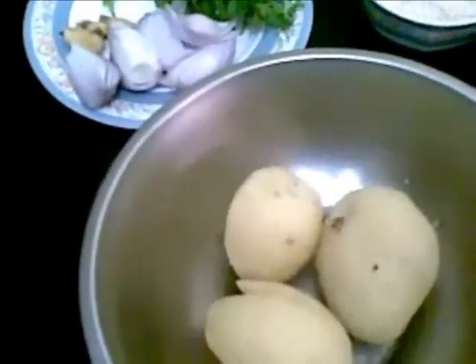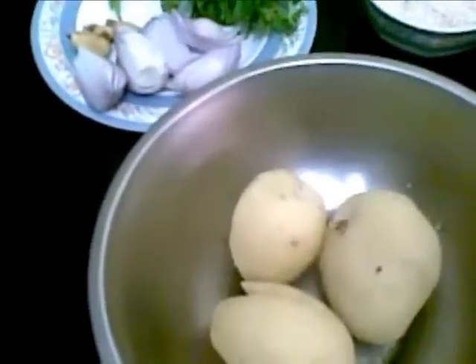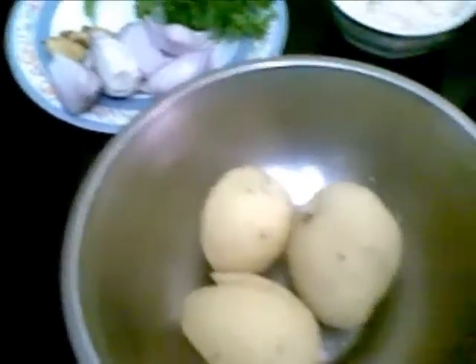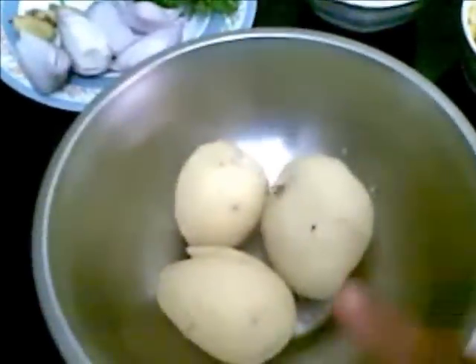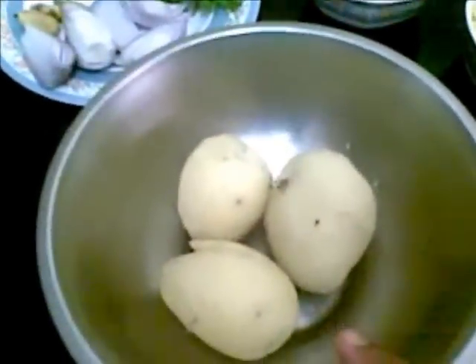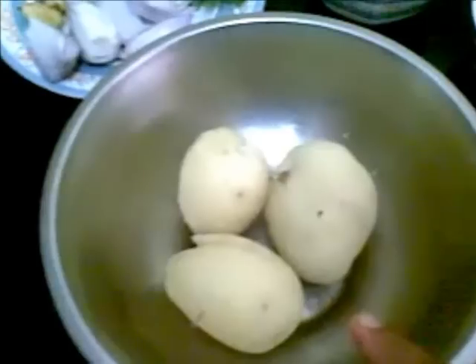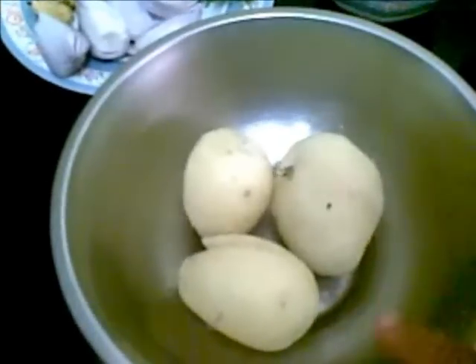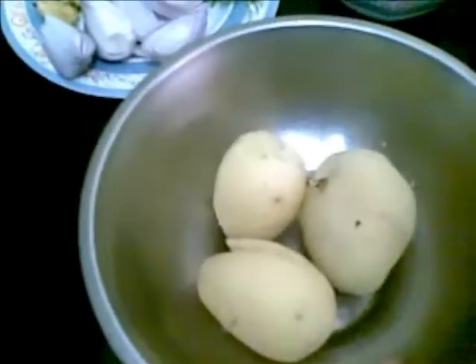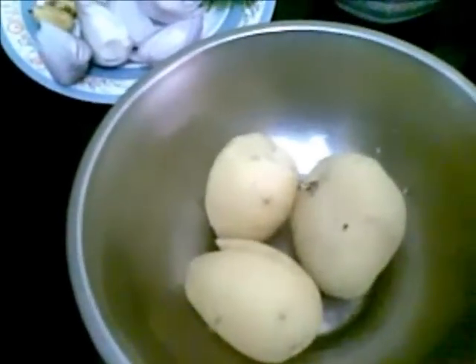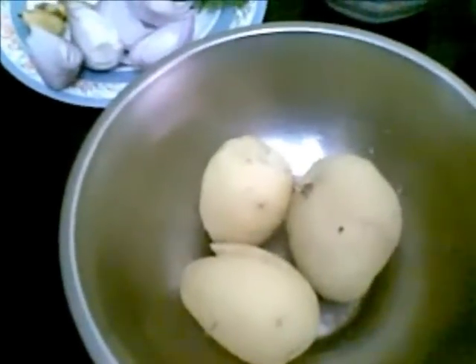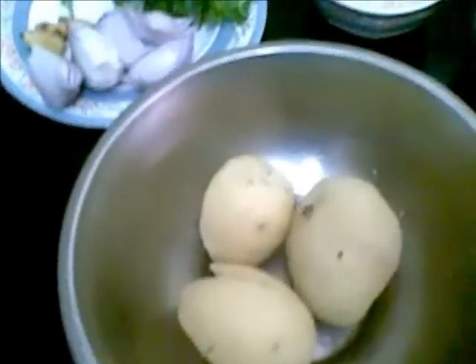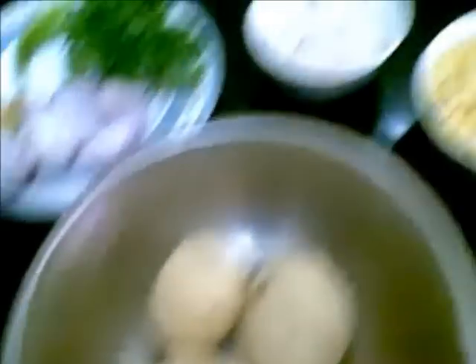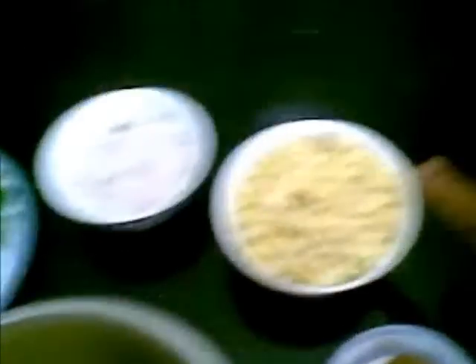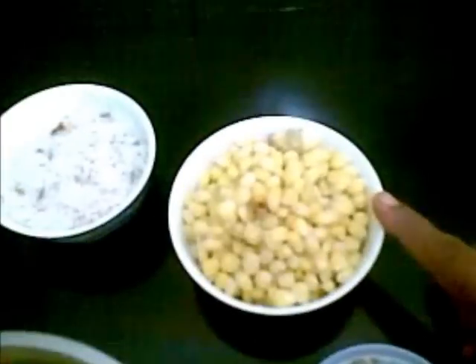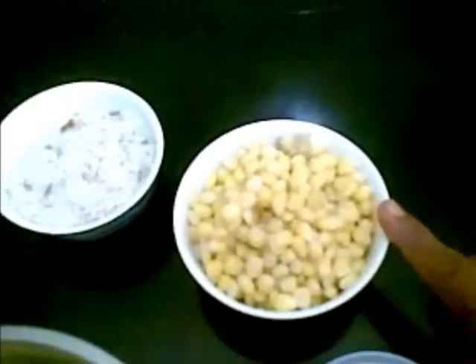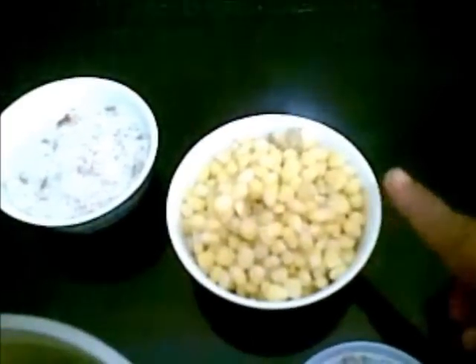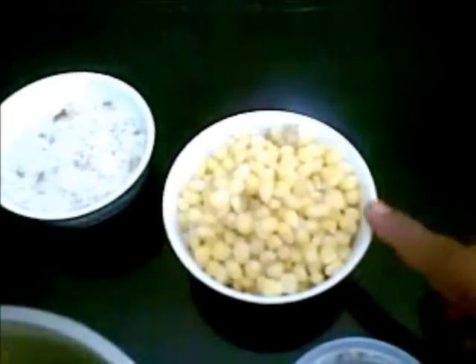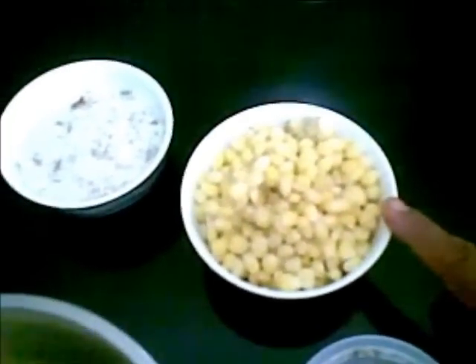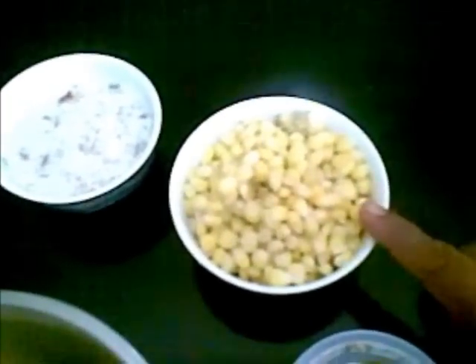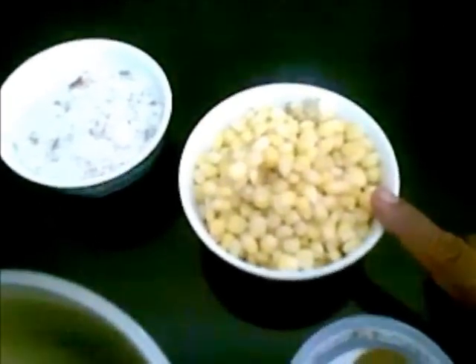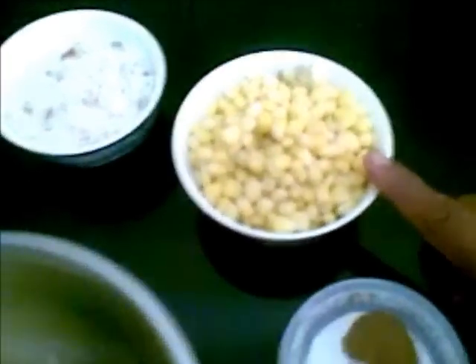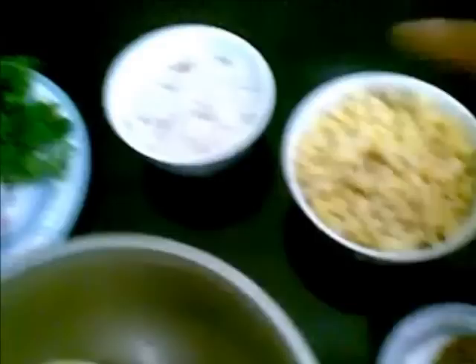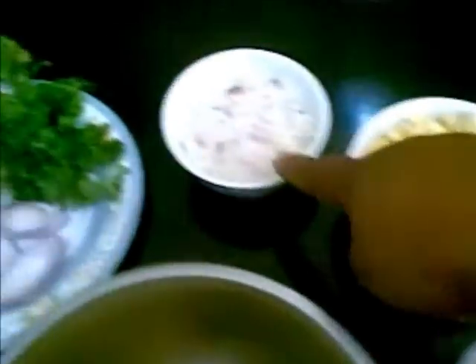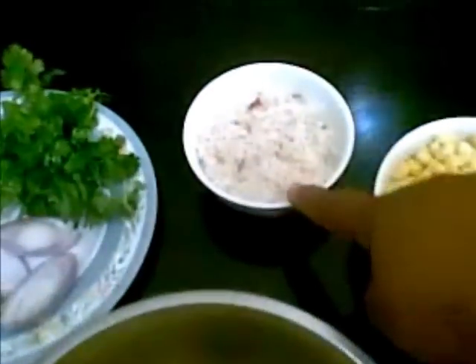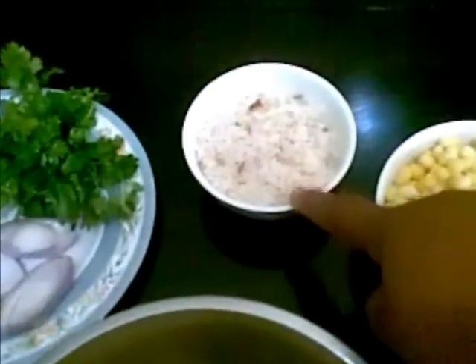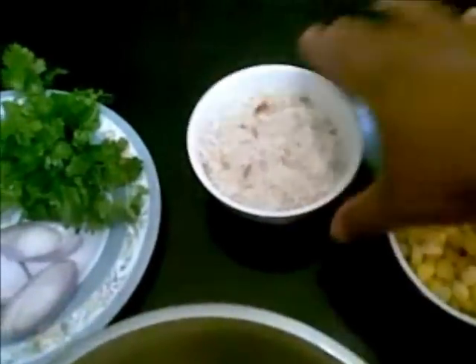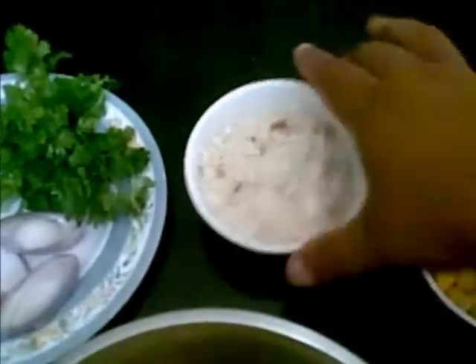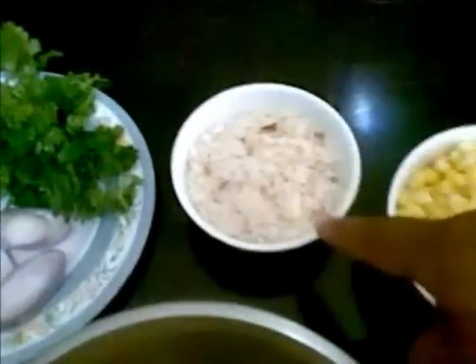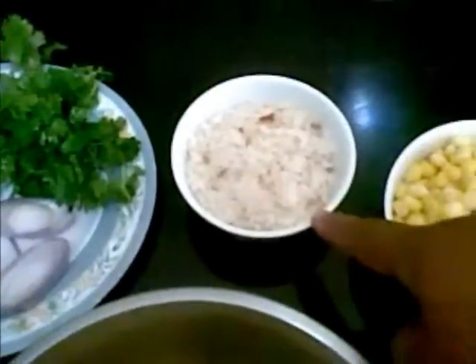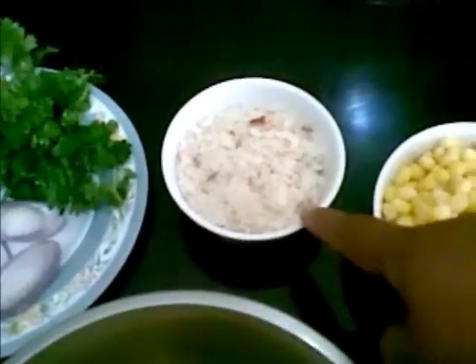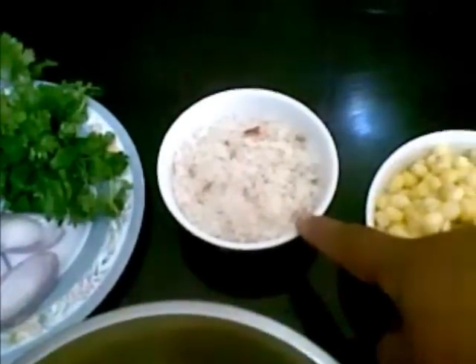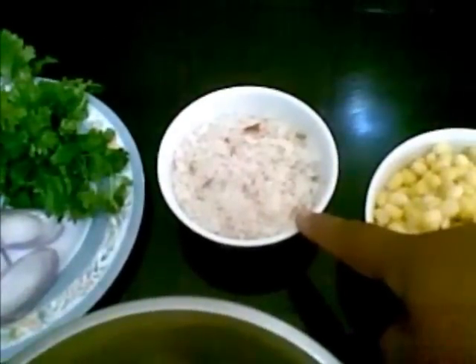So far I have taken about 3 potatoes which I have boiled, 1 cup of corn which I have boiled, and bread crumbs made from 2 slices of bread.